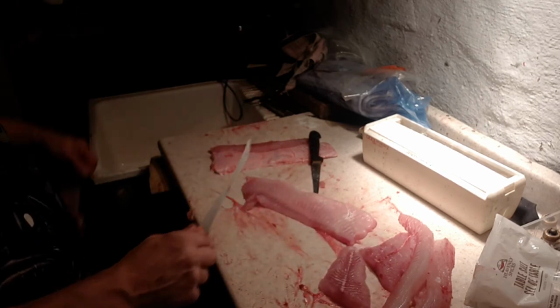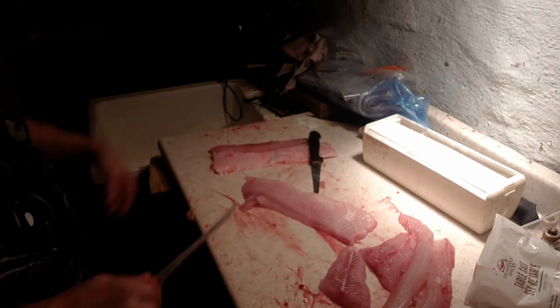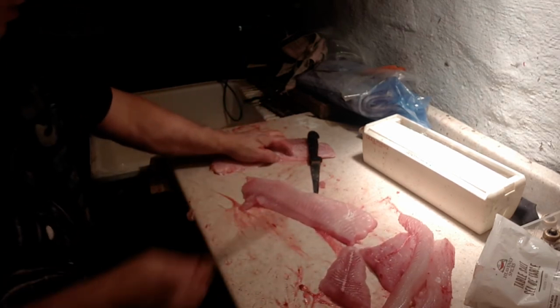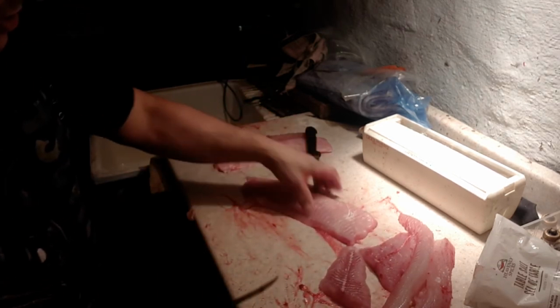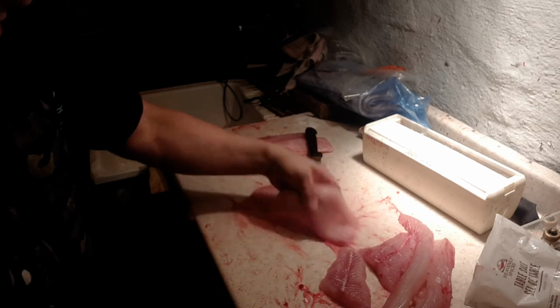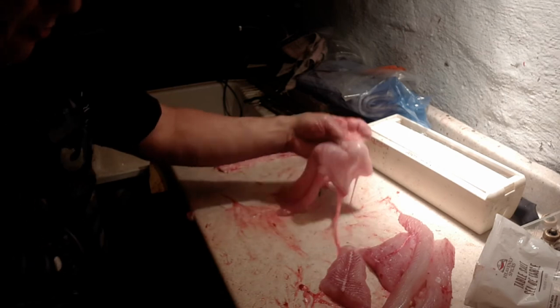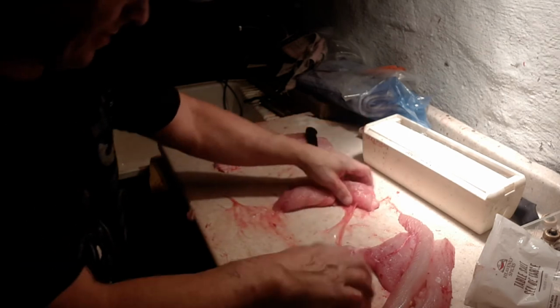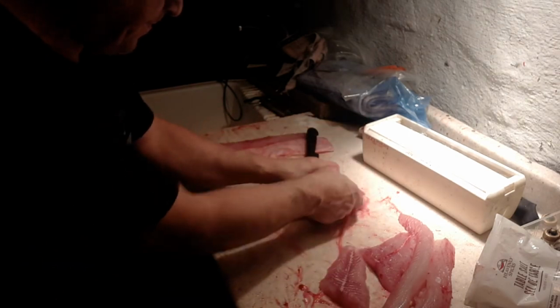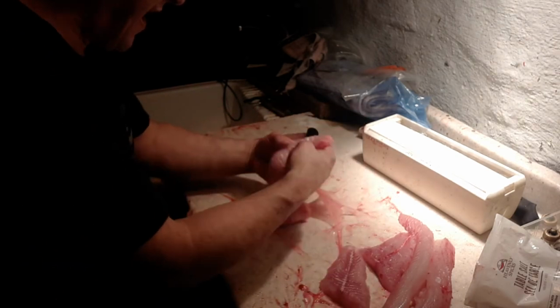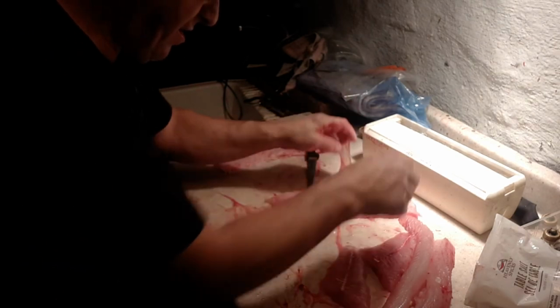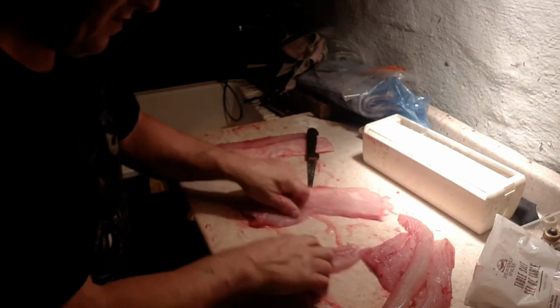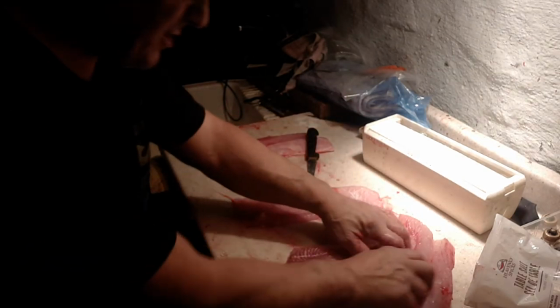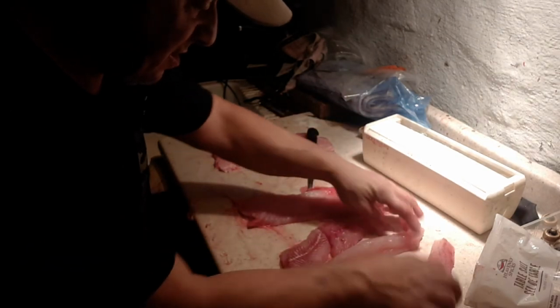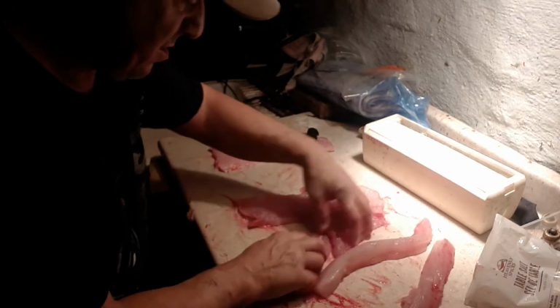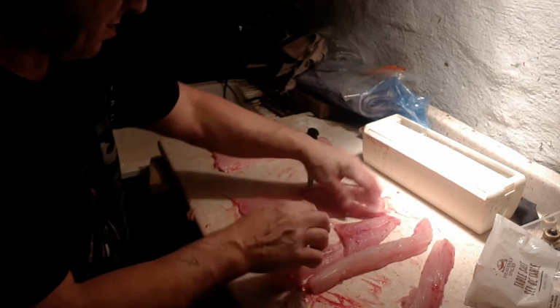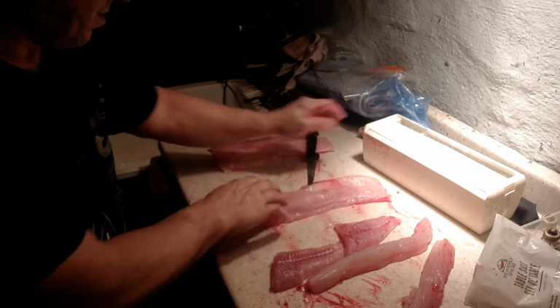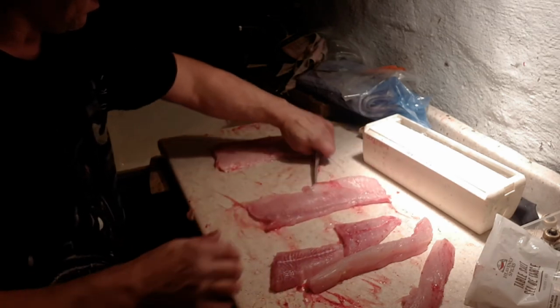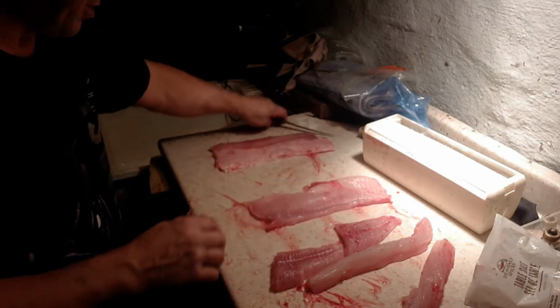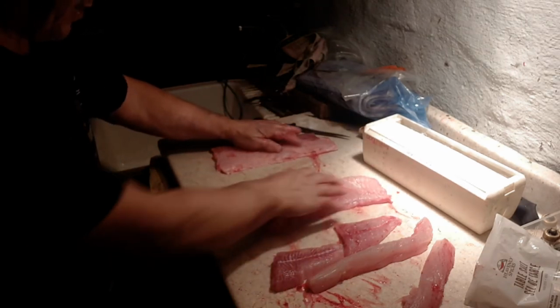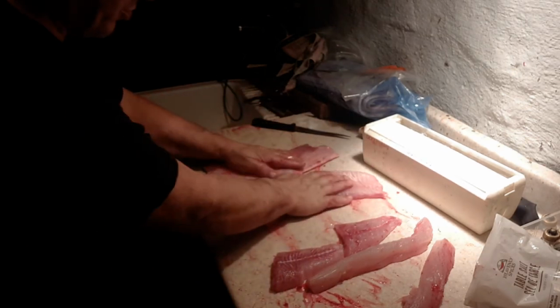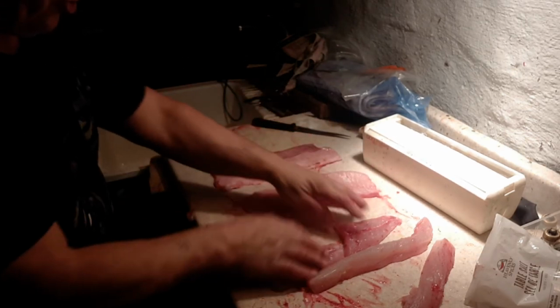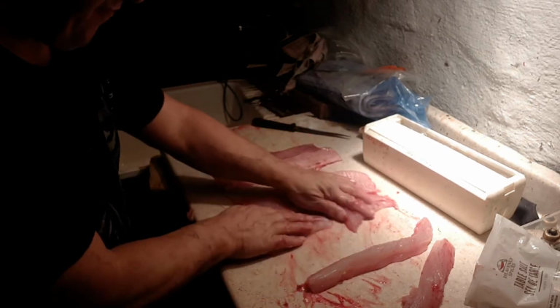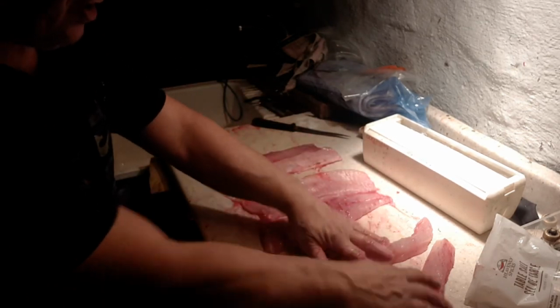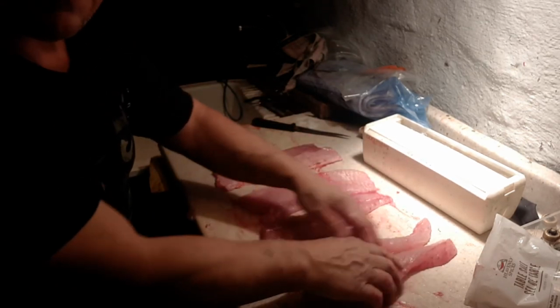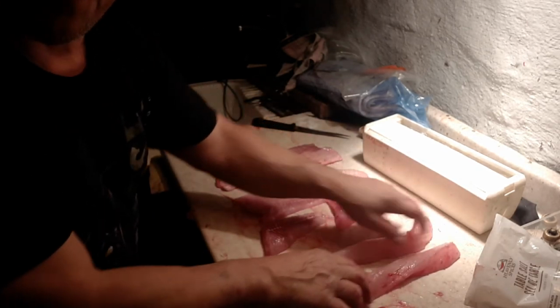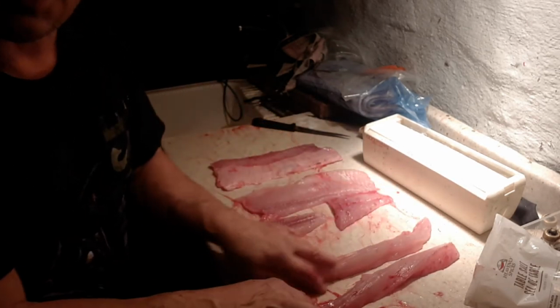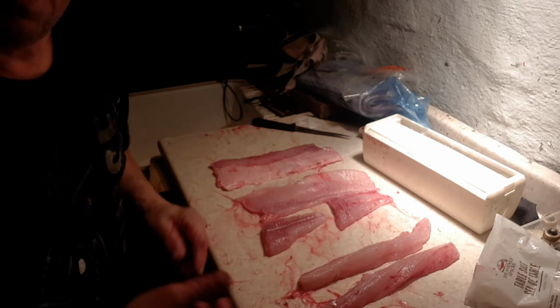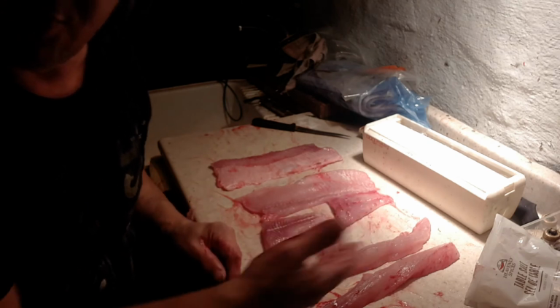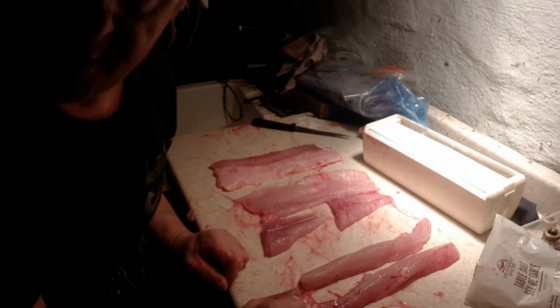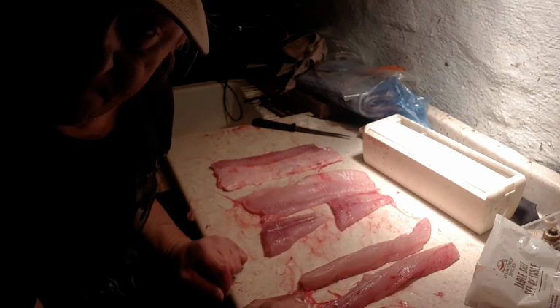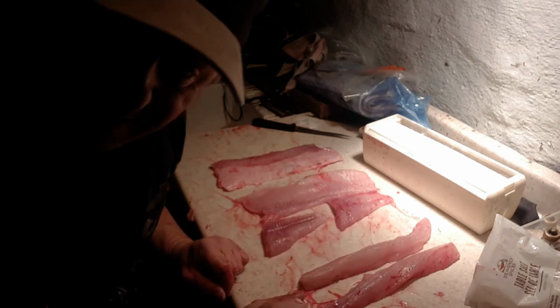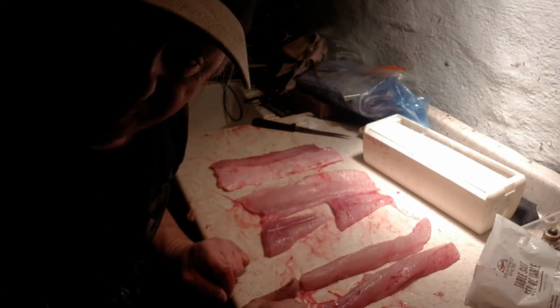I'll do that with the other piece too, but you end up with five or six fillets — two, three, four, five, six fillets of boneless pike. And that's how you do it.